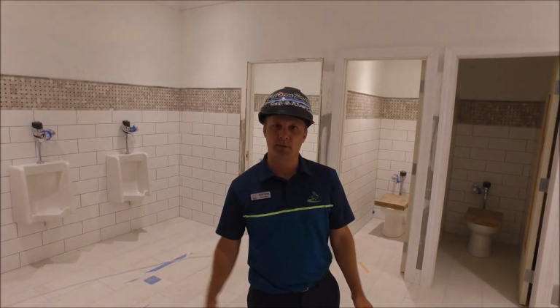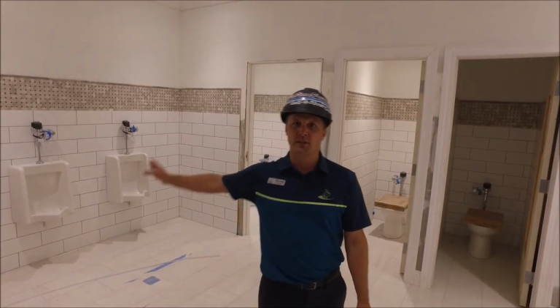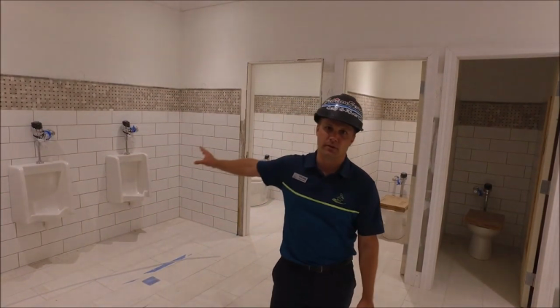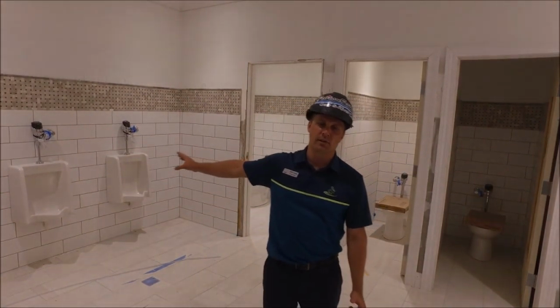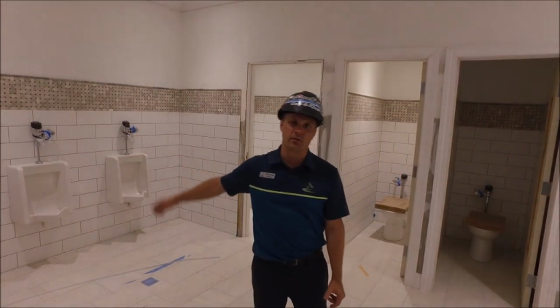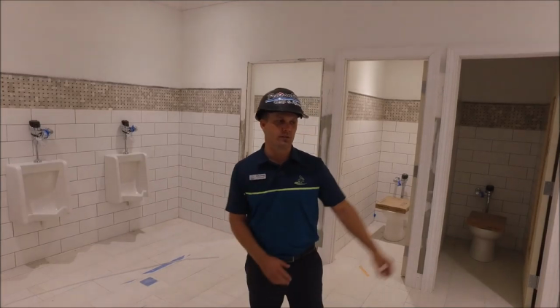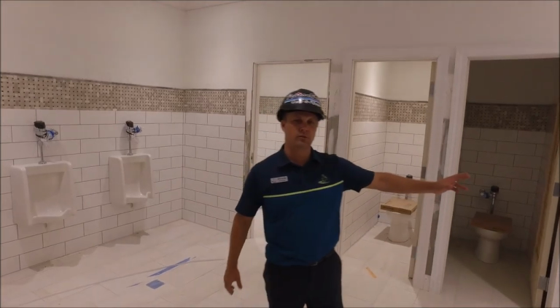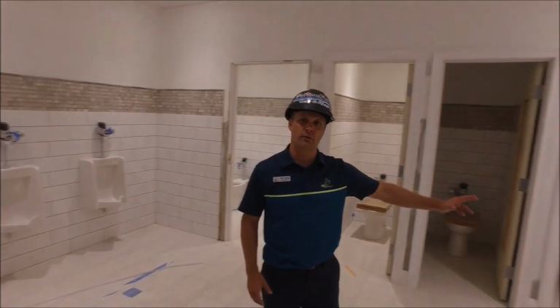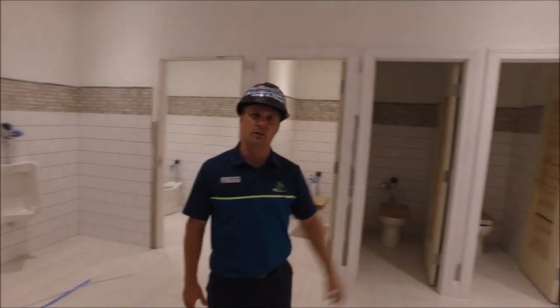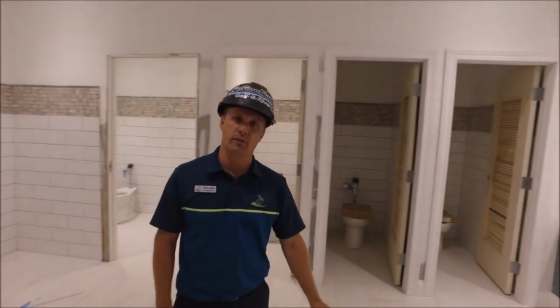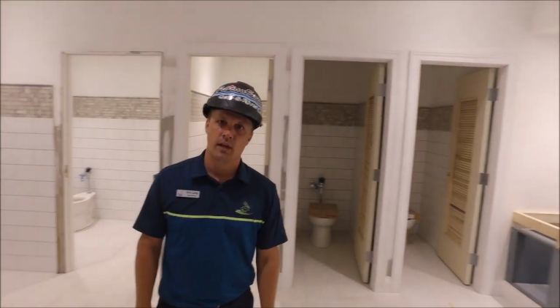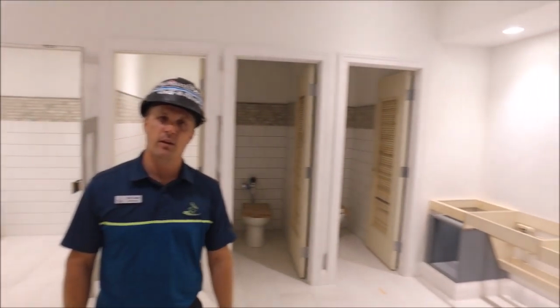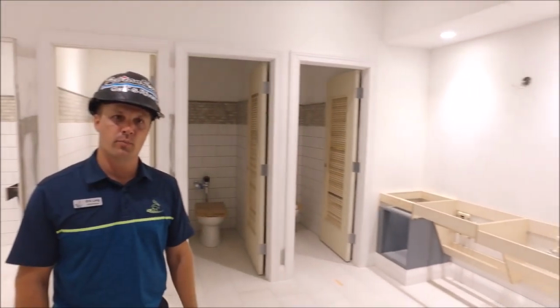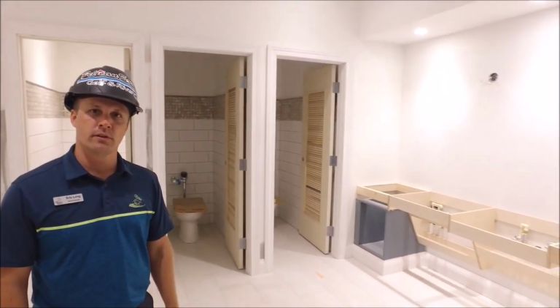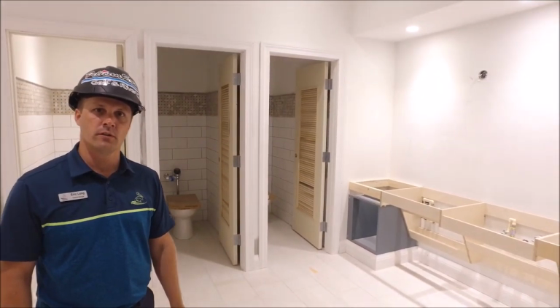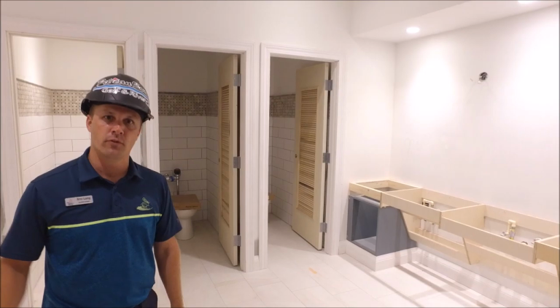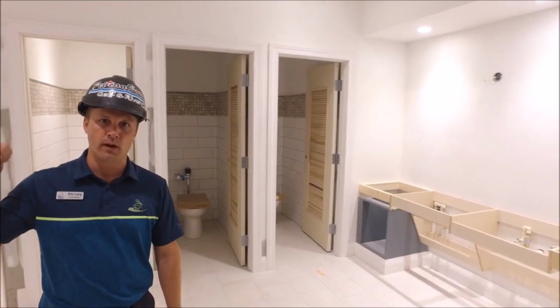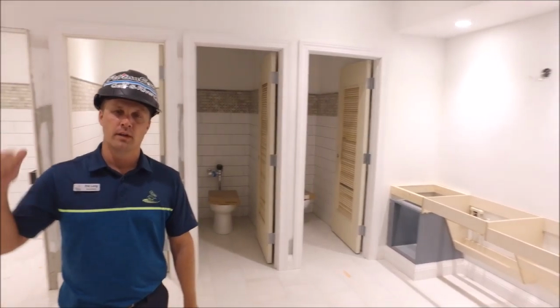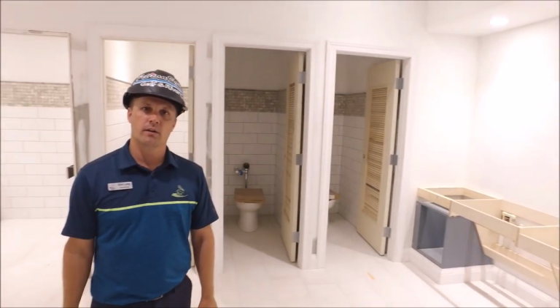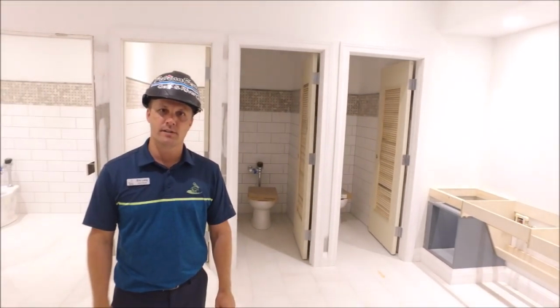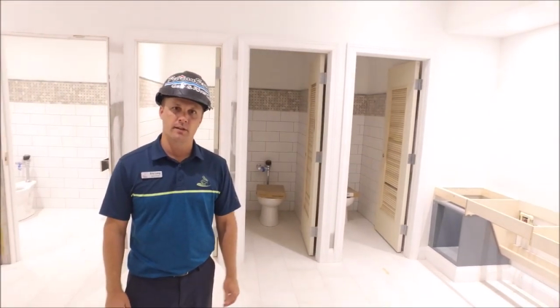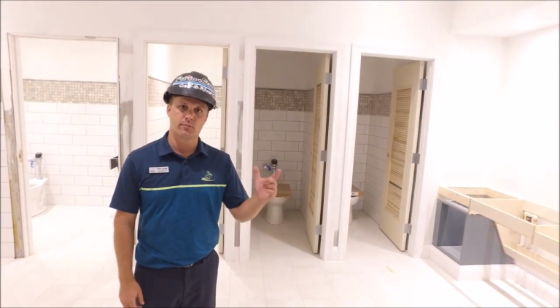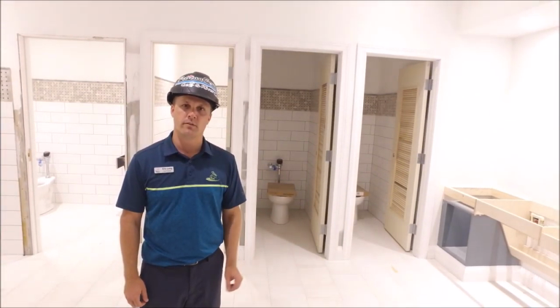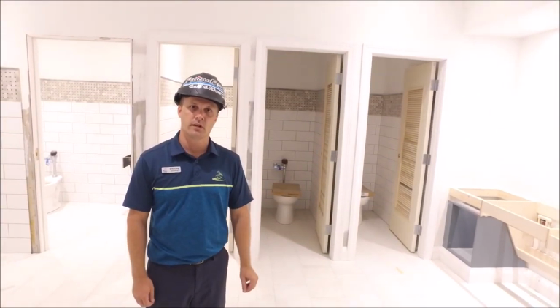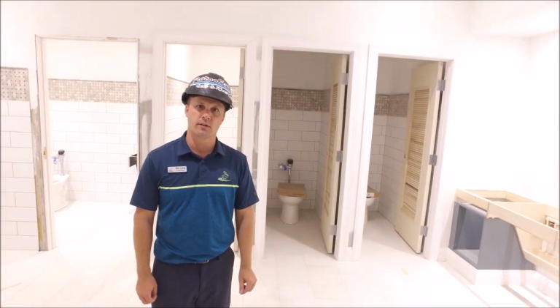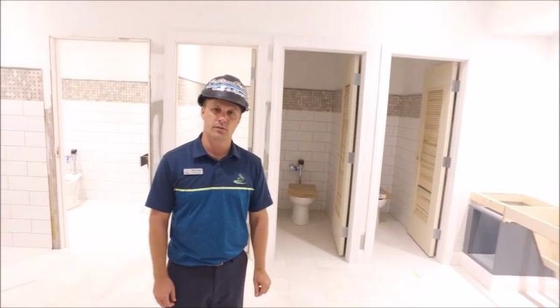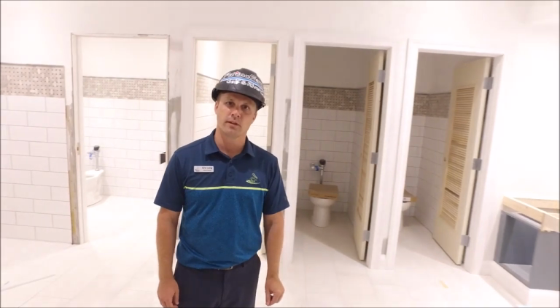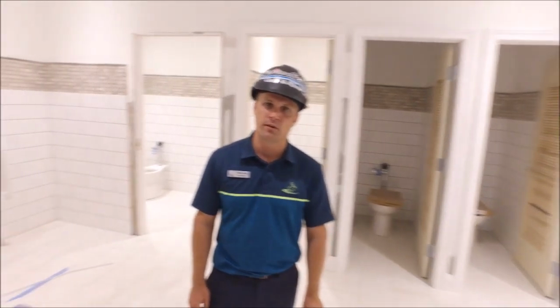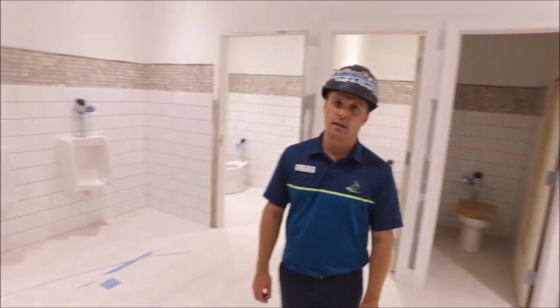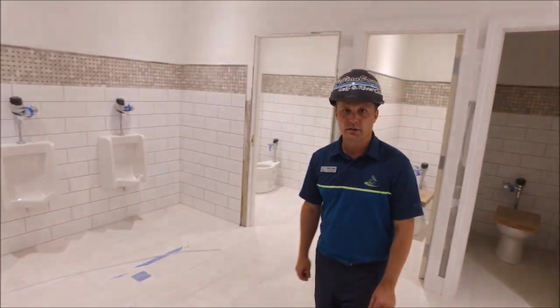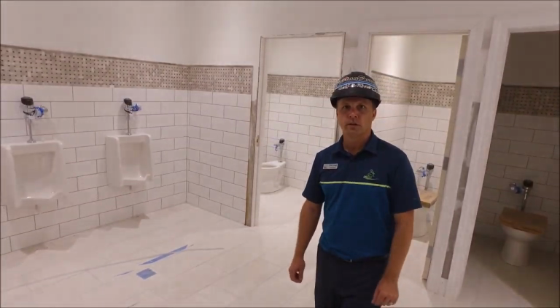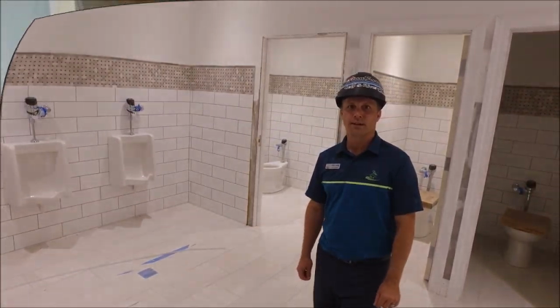In the men's restroom right off south of the lobby, you can see that they installed the urinals. The cabinetry is all ready to go for the vanity work and it's really starting to look beautiful. The prime coat is in and then they'll start putting in the finishing touches, so it's really coming along and looking very nice.